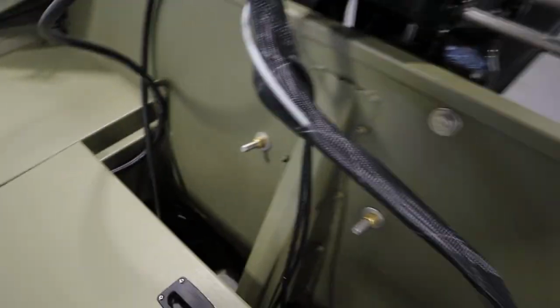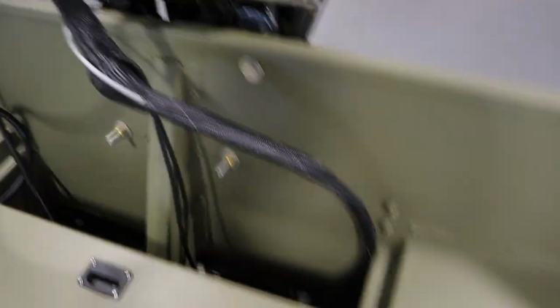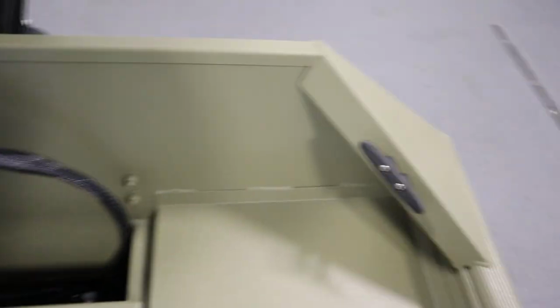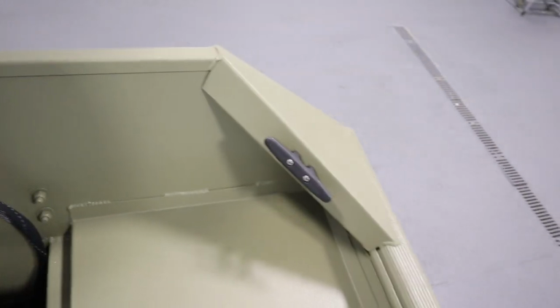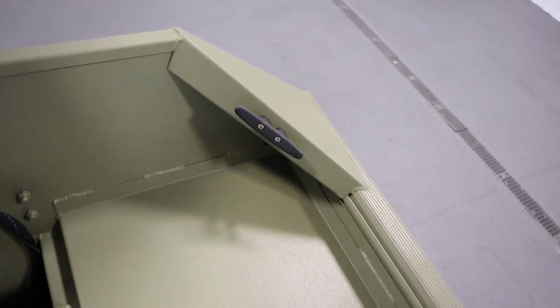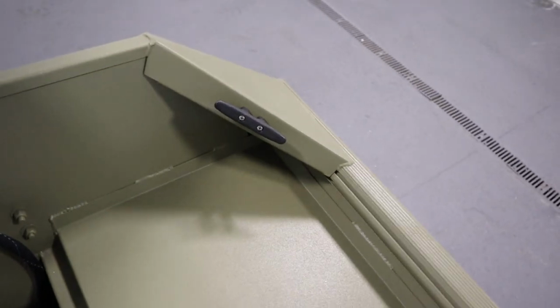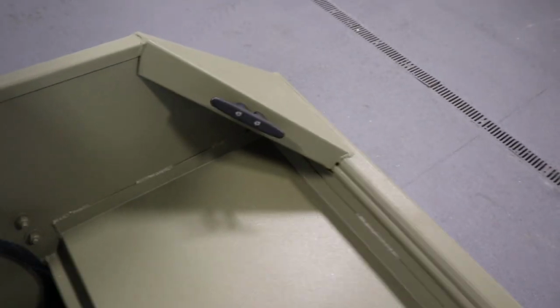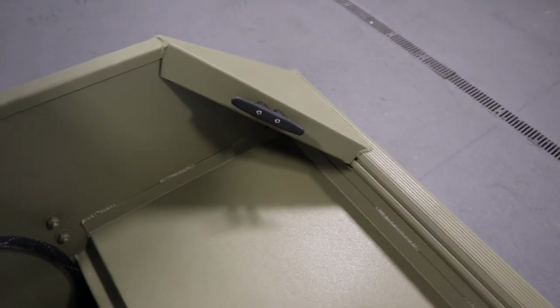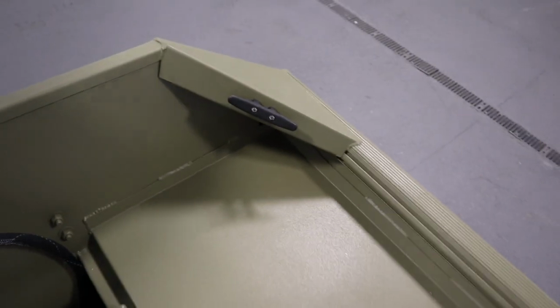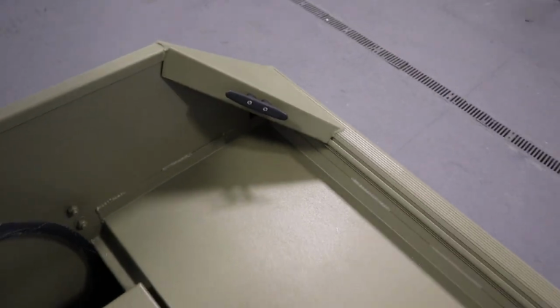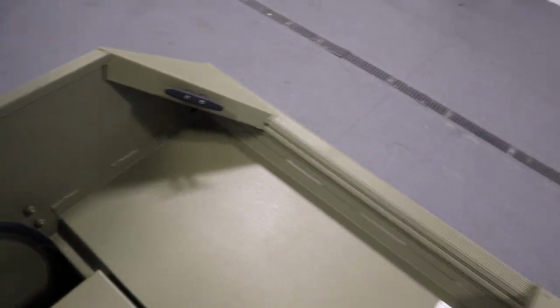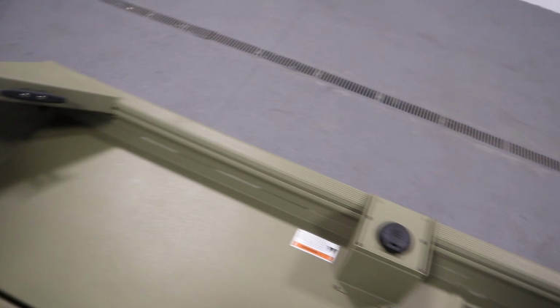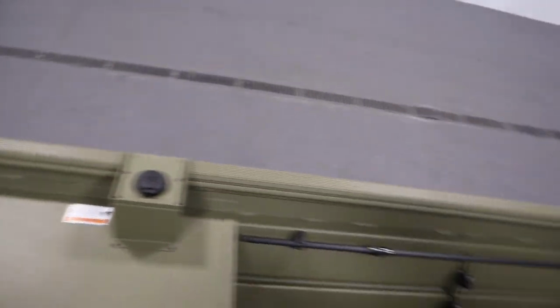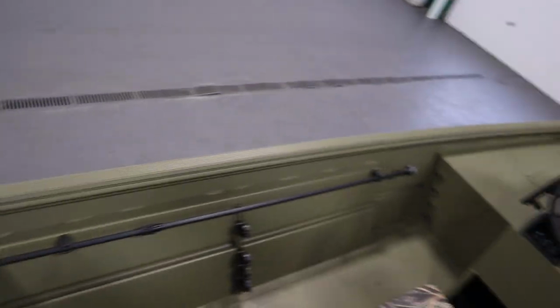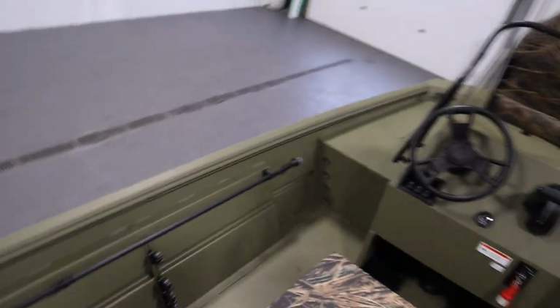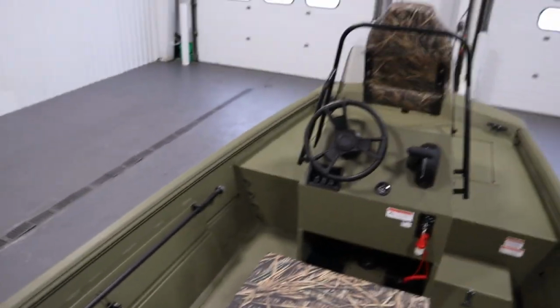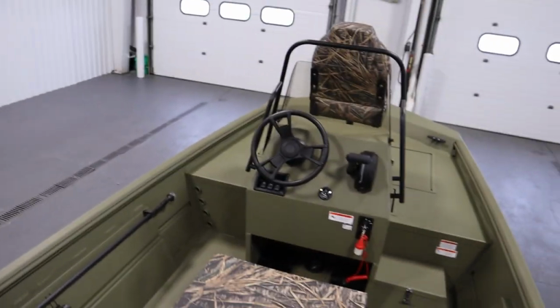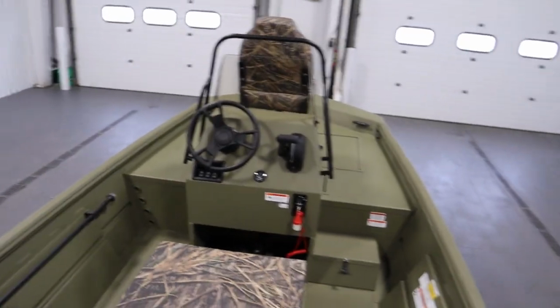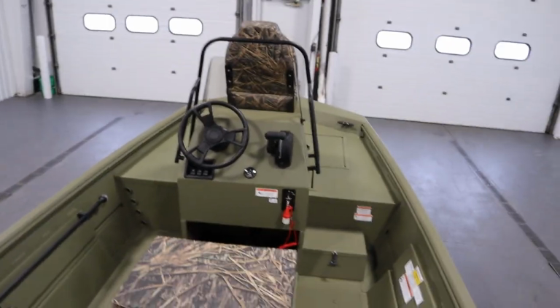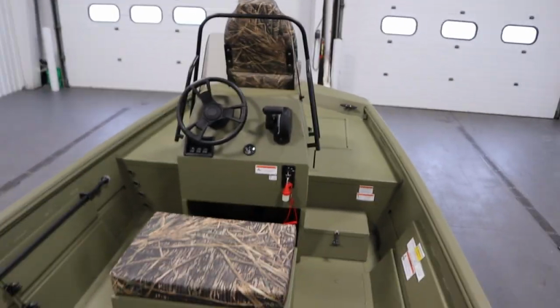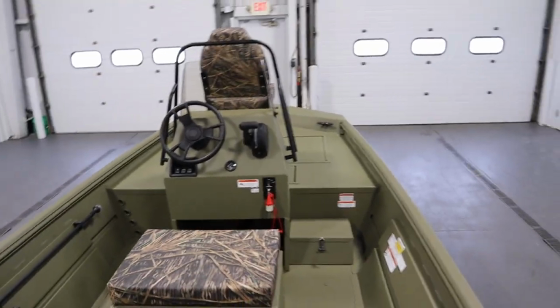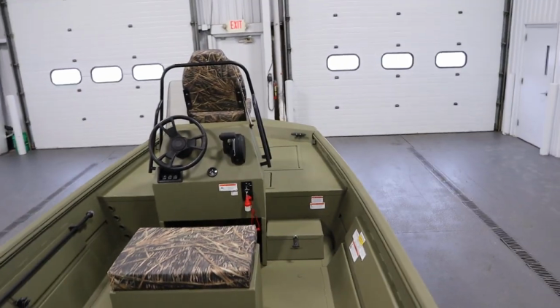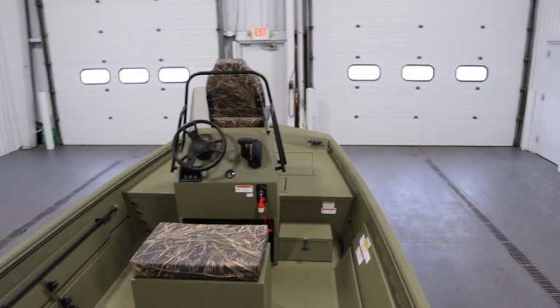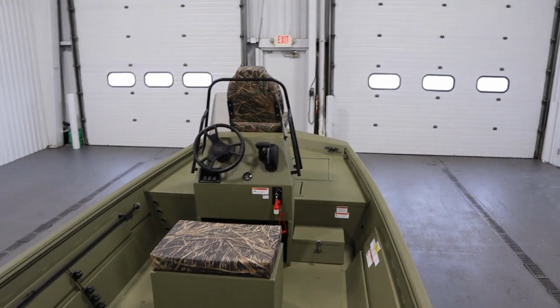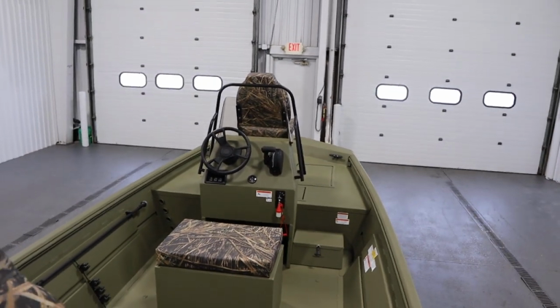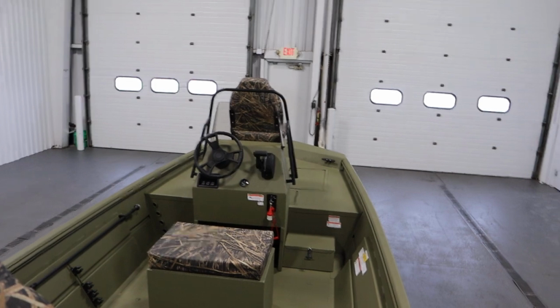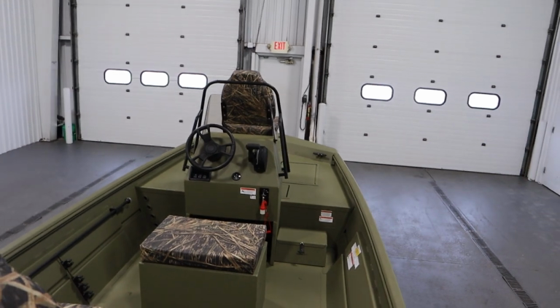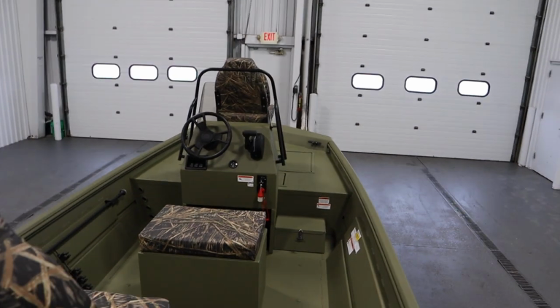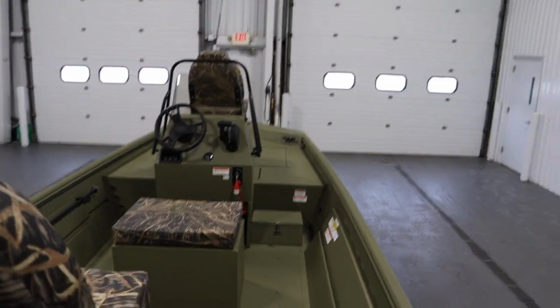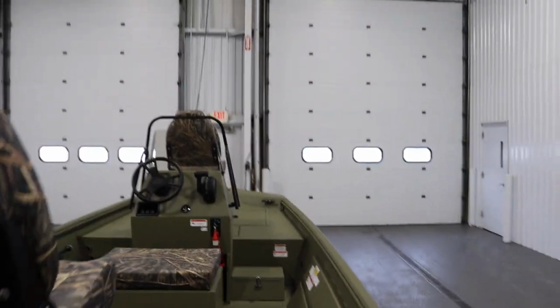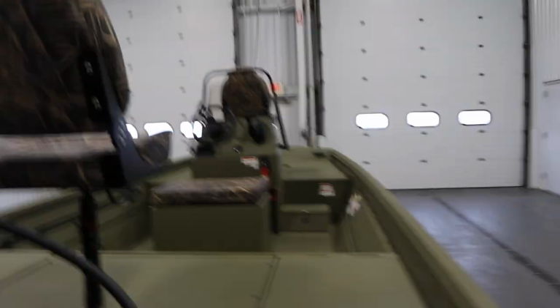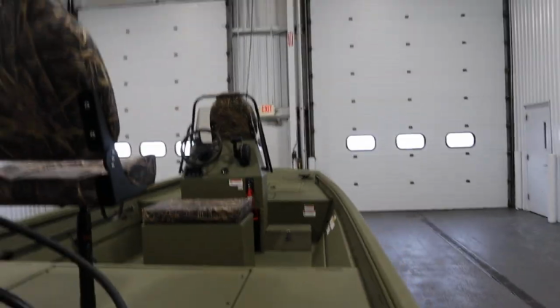This boat has four mooring cleats, two on either side. It has a five-person carrying capacity and a 19-gallon fuel tank.